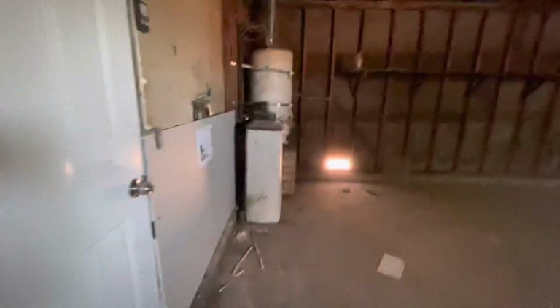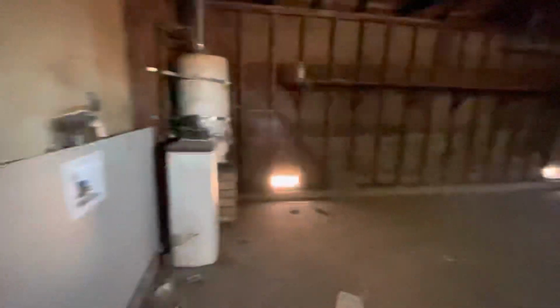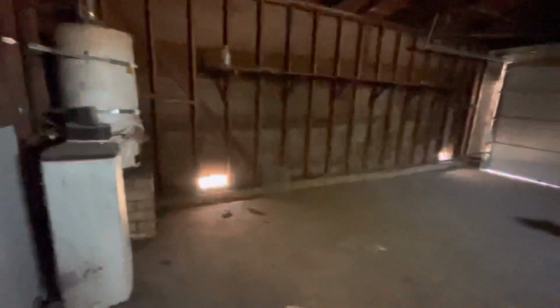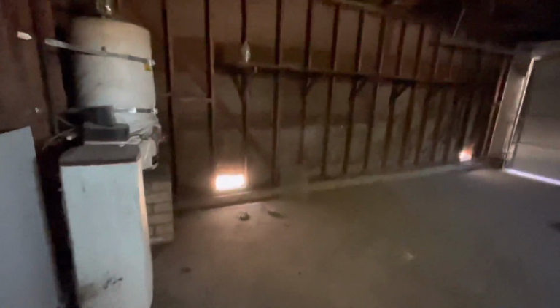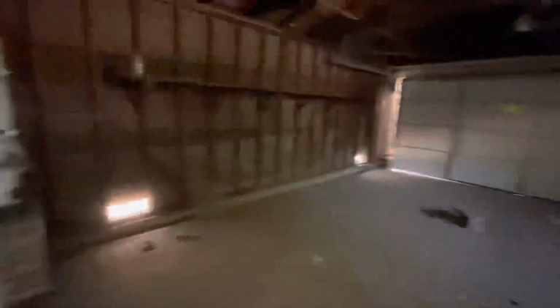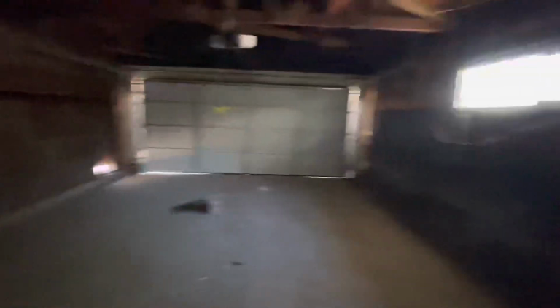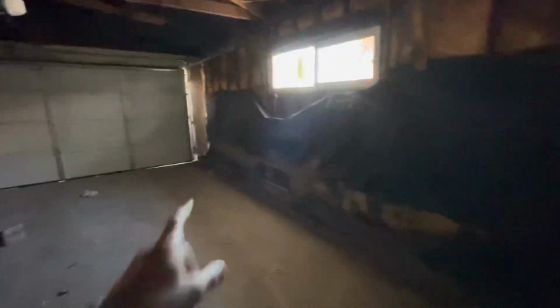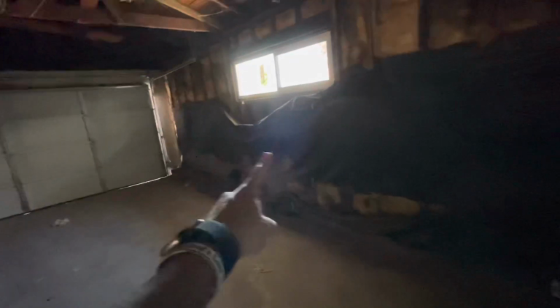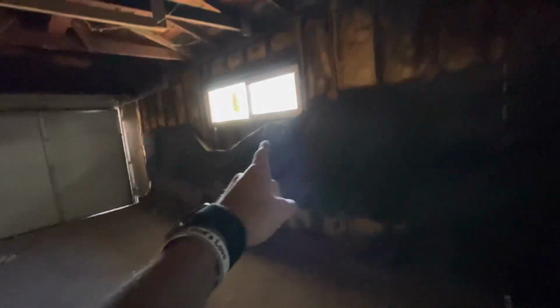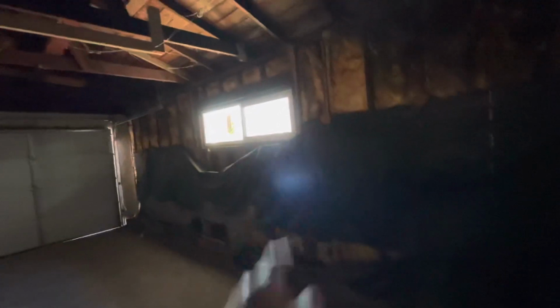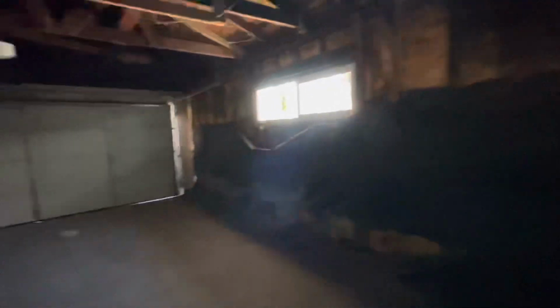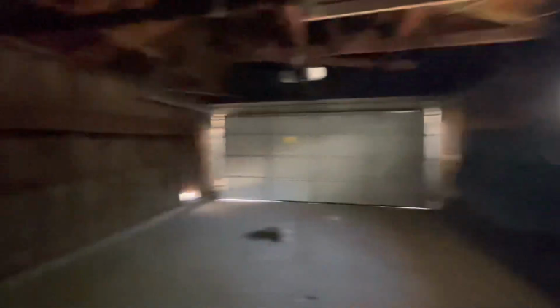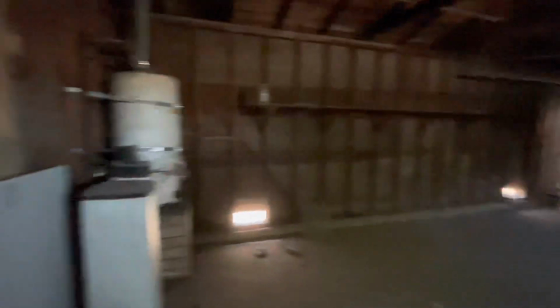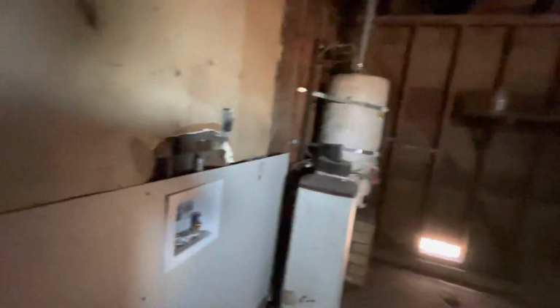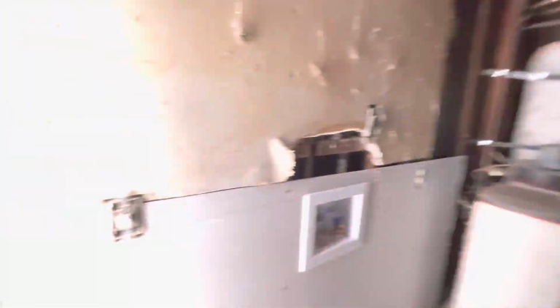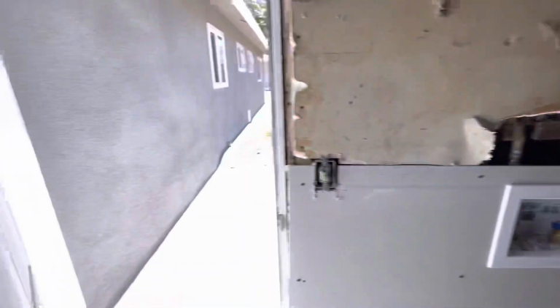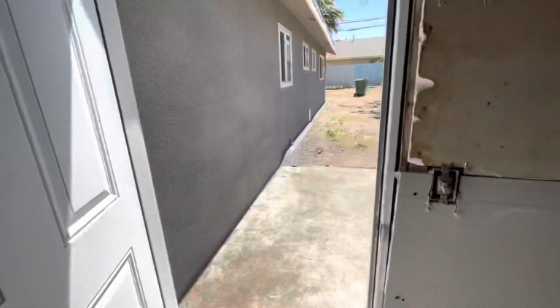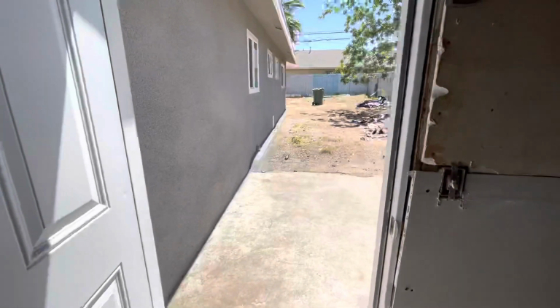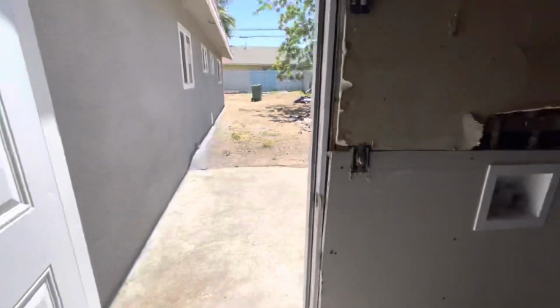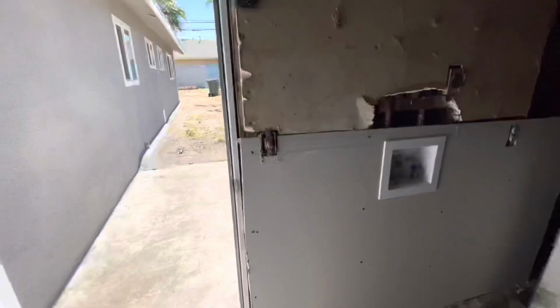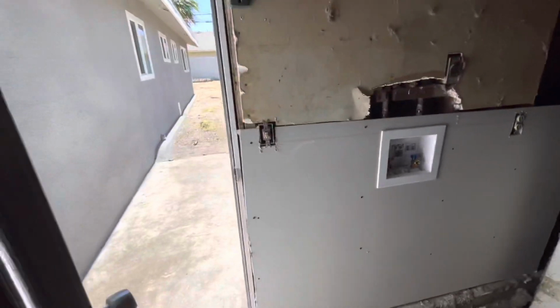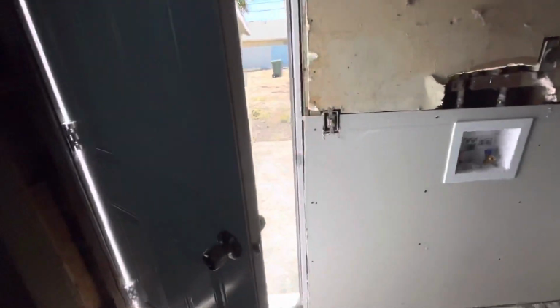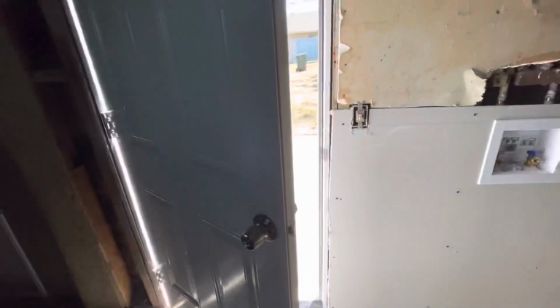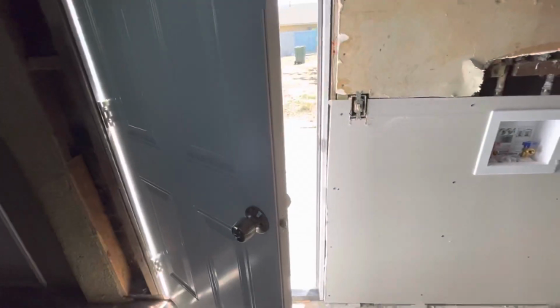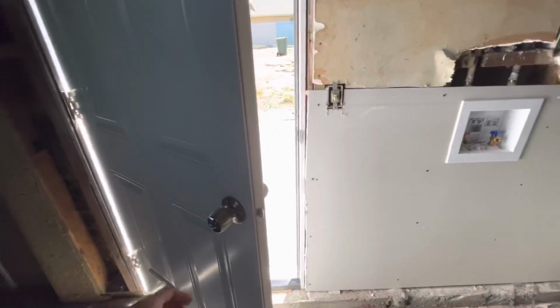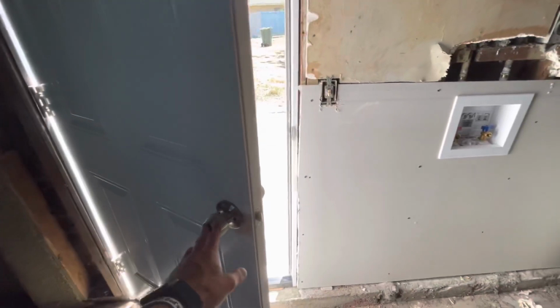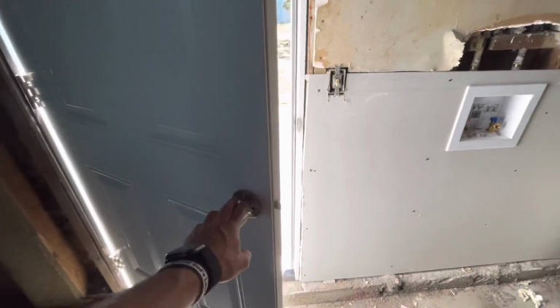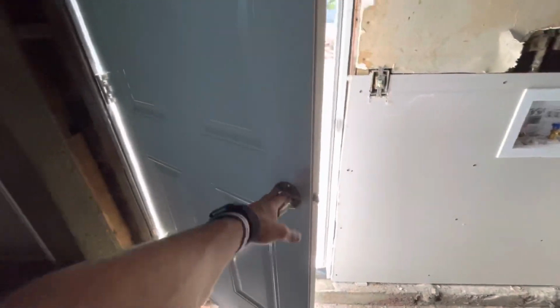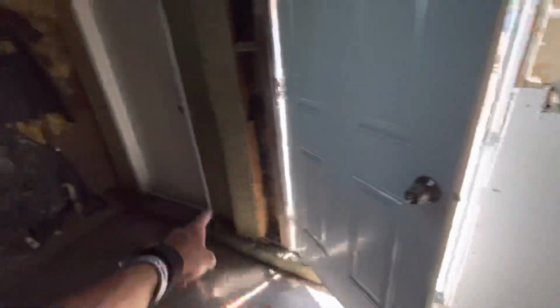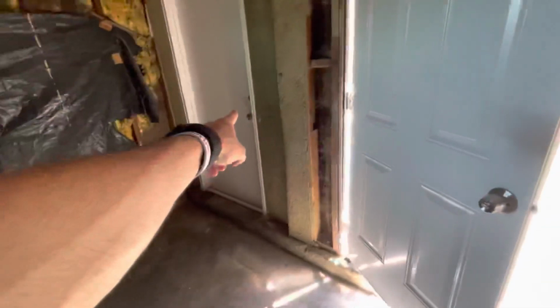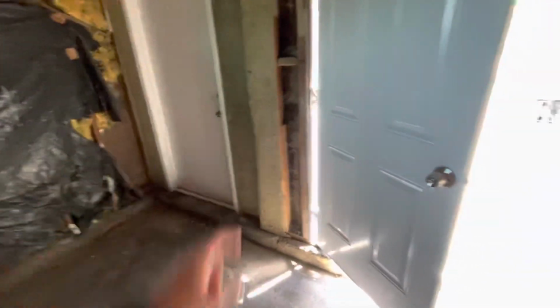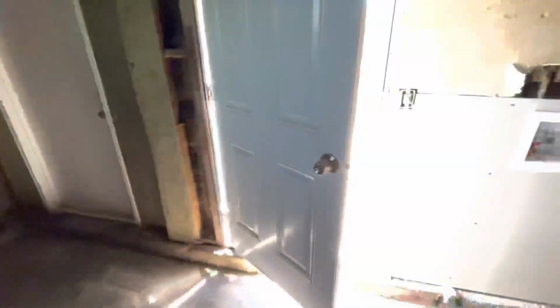Coming to the garage, we're going to clean this up. There's some old insulation on the walls that we're going to be taking out as well. The exterior door should close on its own, so that needs to be fixed — same with this door right here.